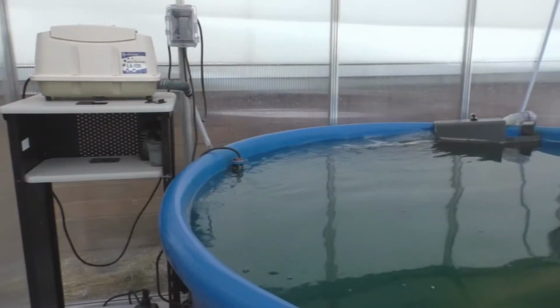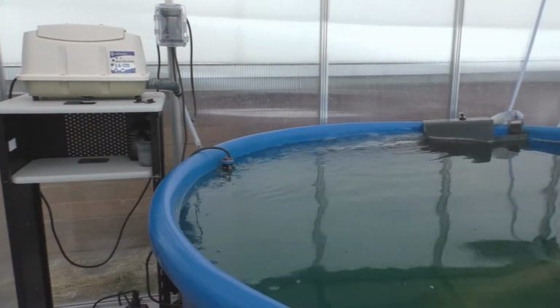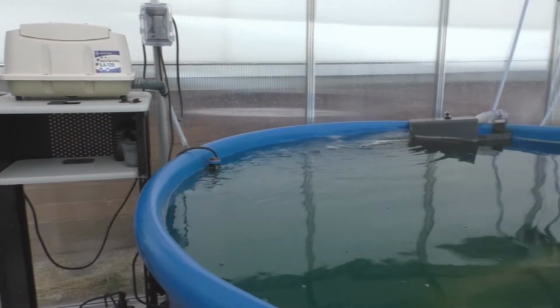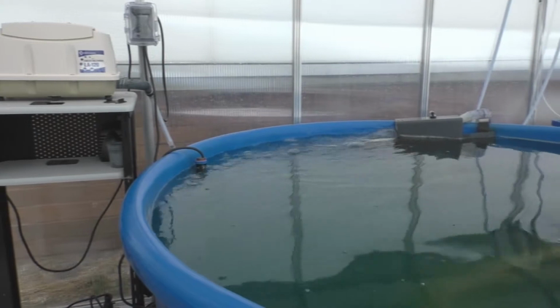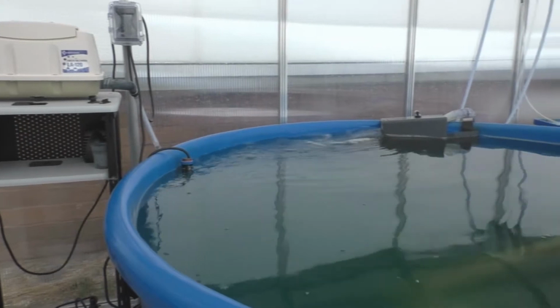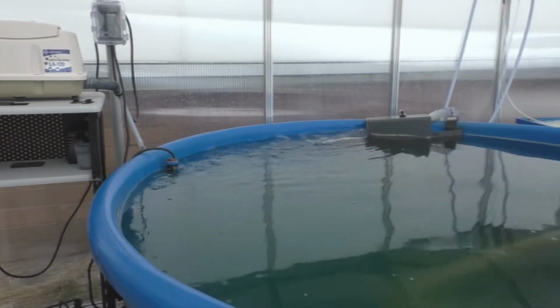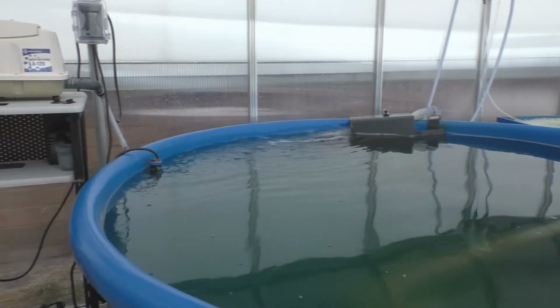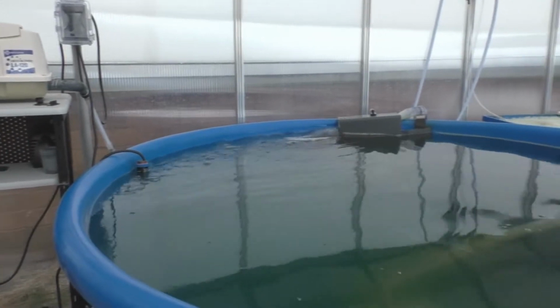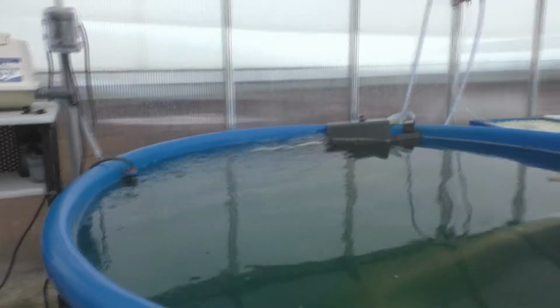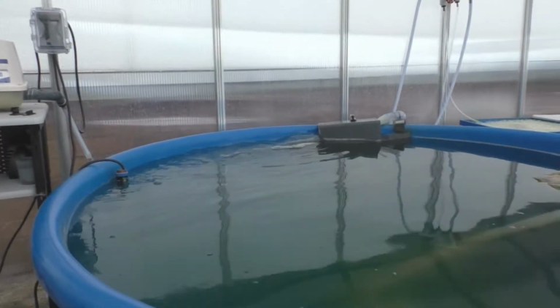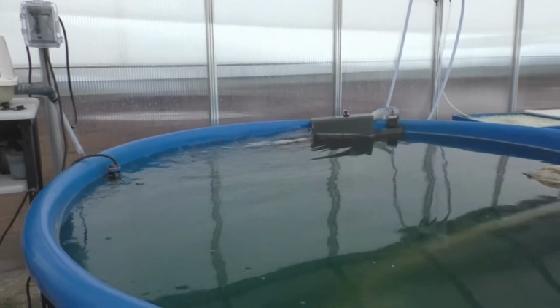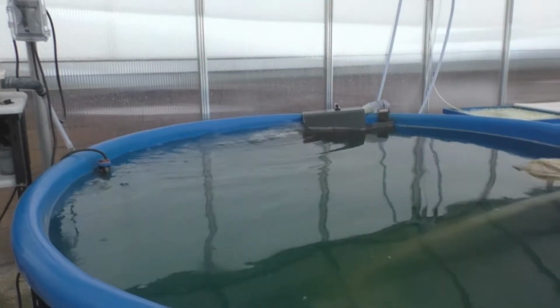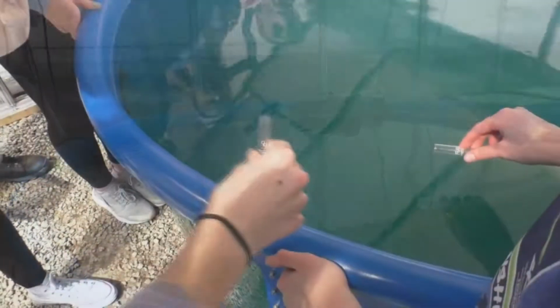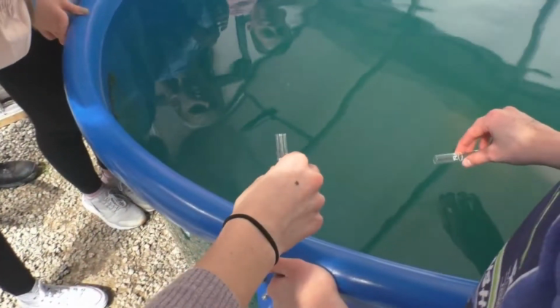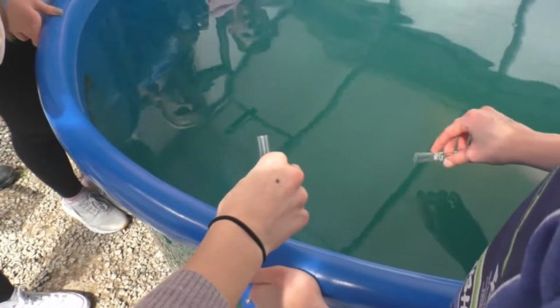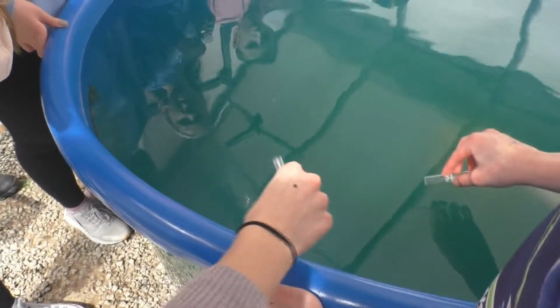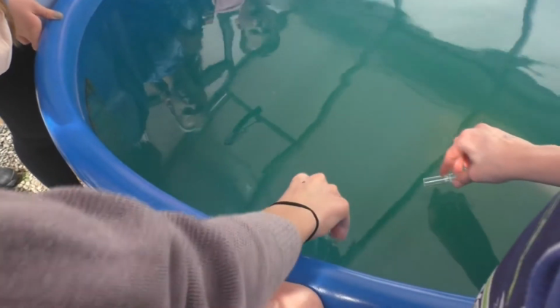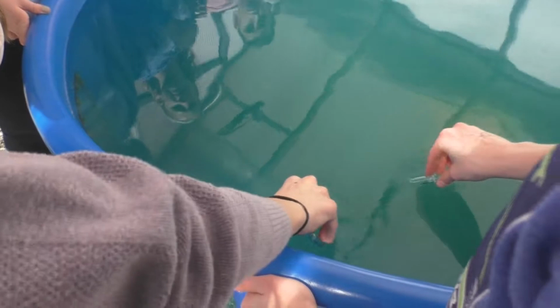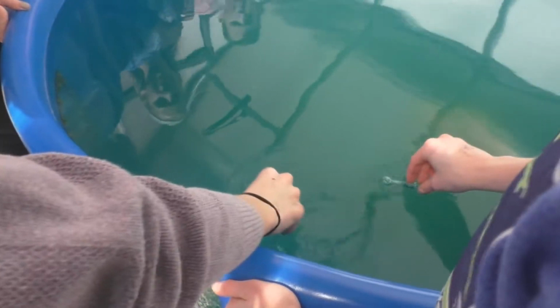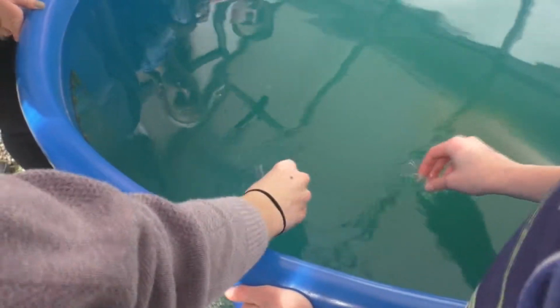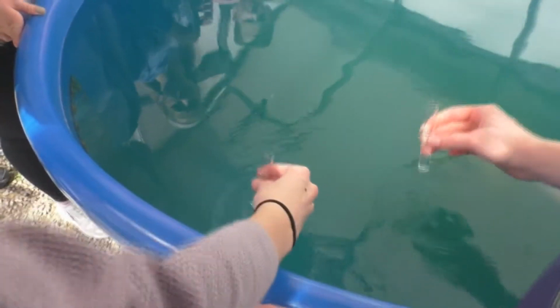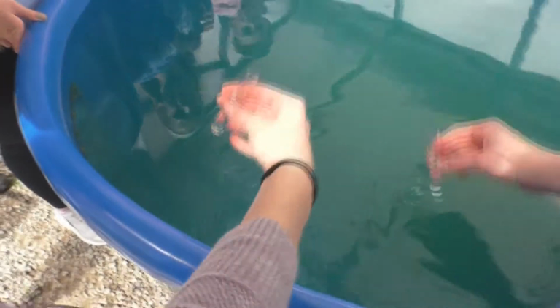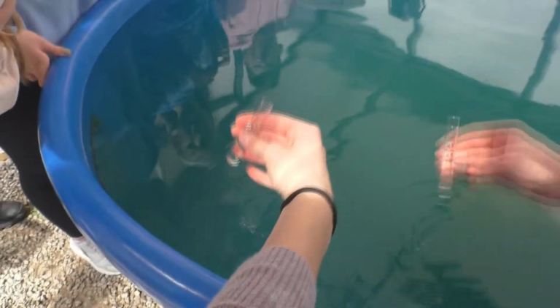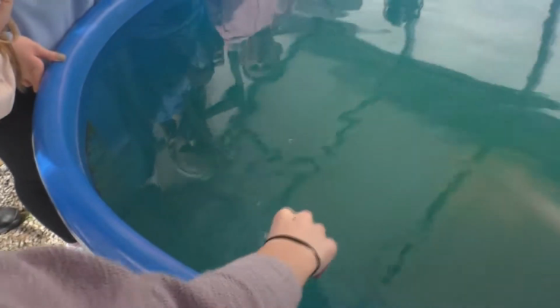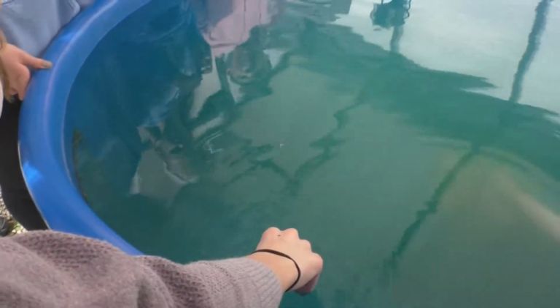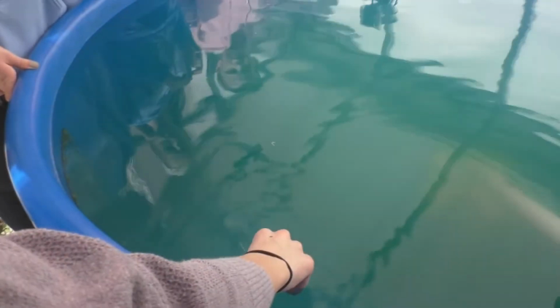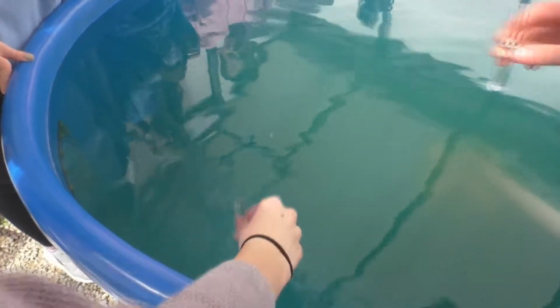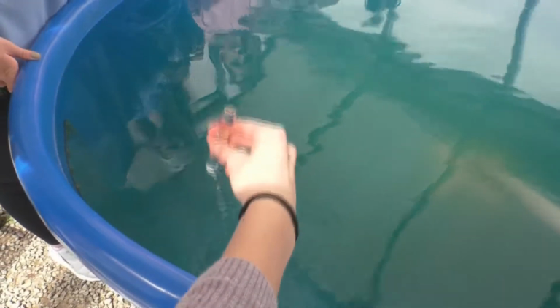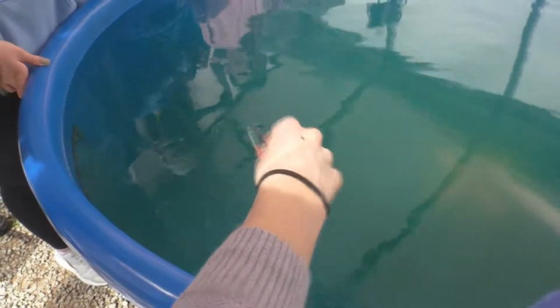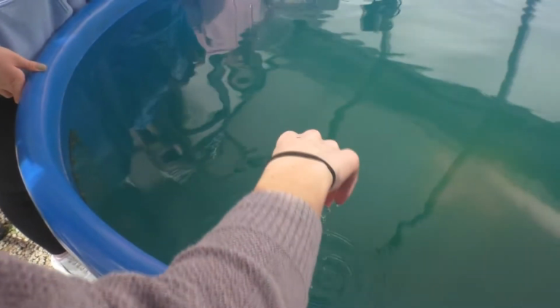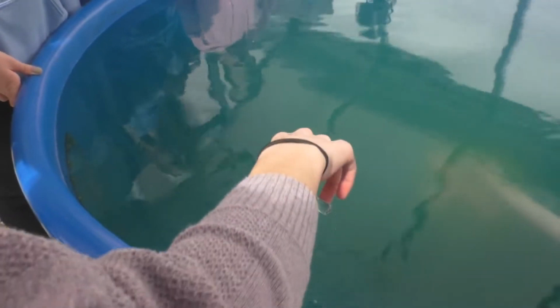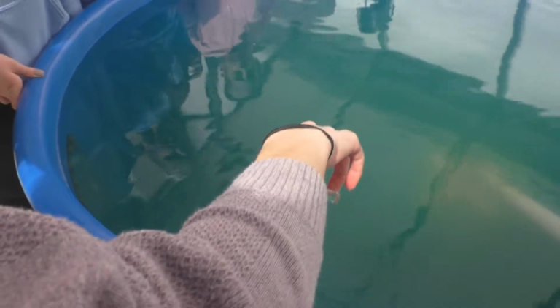First we test the greenhouse tanks to assure the tanks are suitable for catfish. These tanks are kept in the greenhouse for temperature reasons, because catfish are a warm water species and do not do well in cold water.